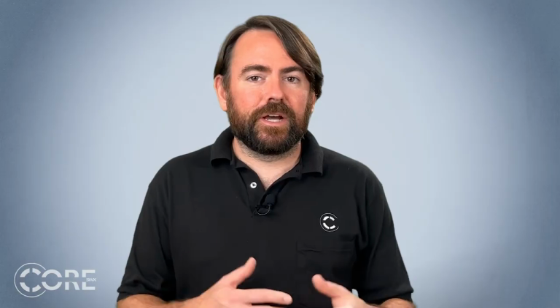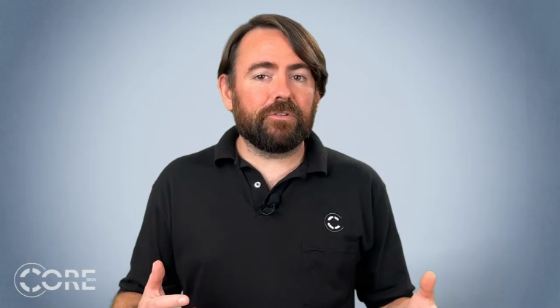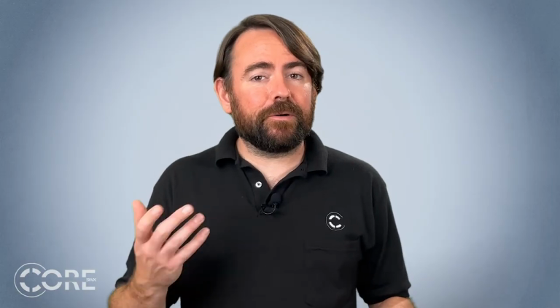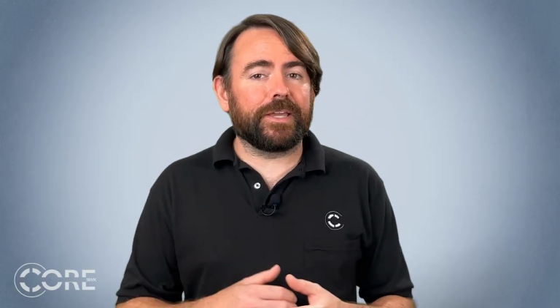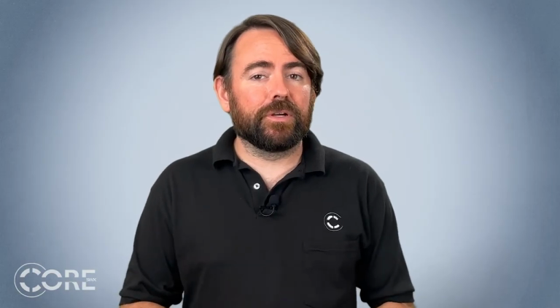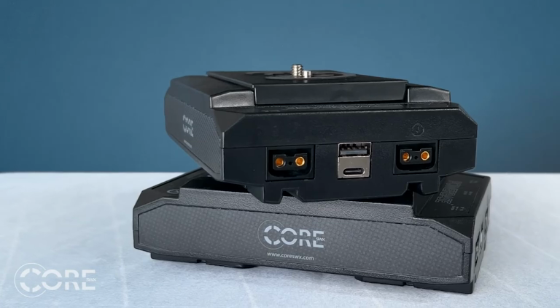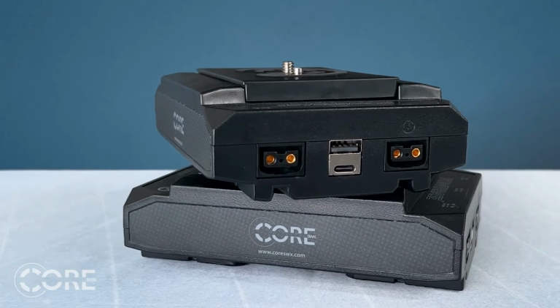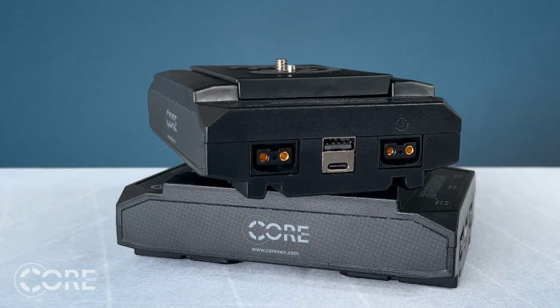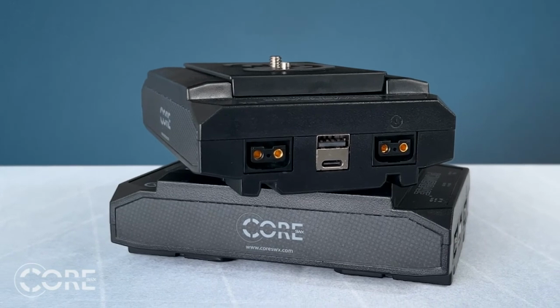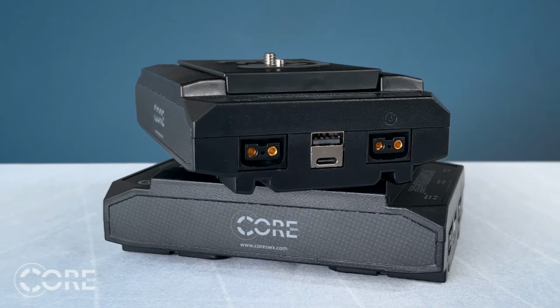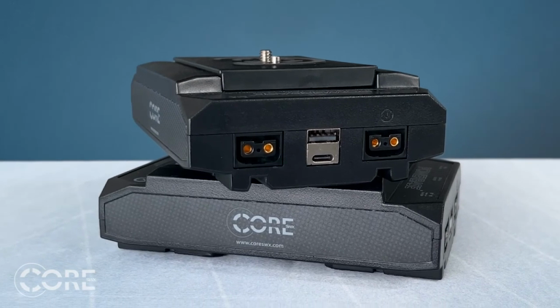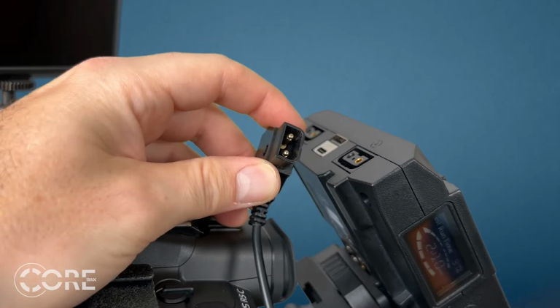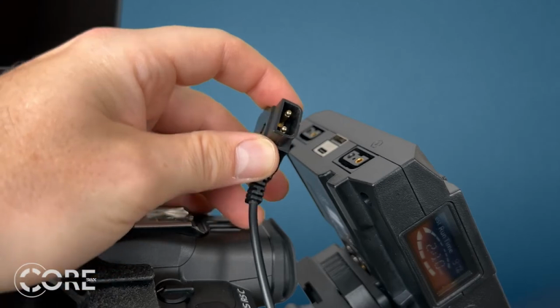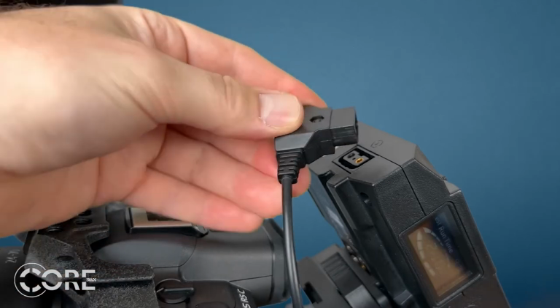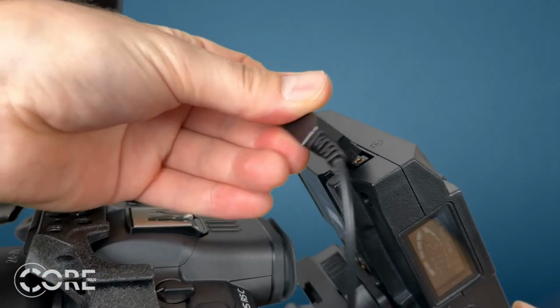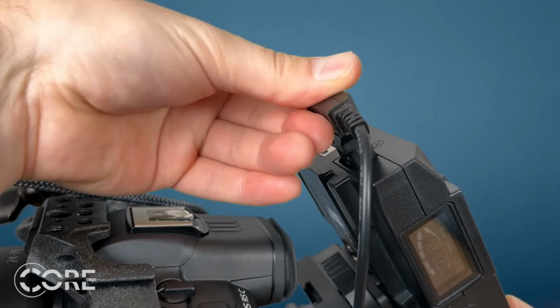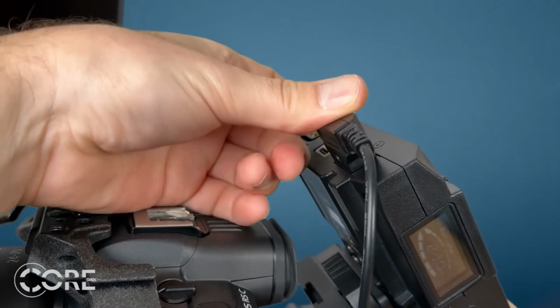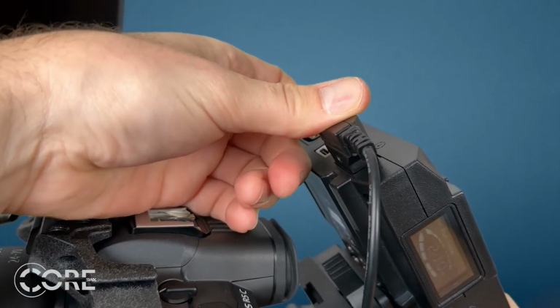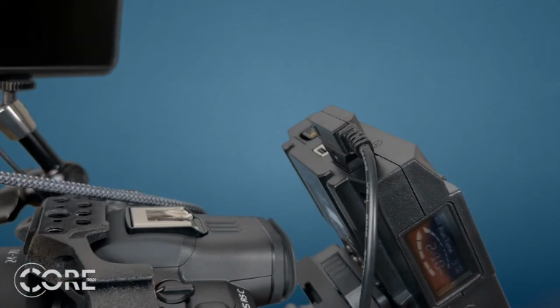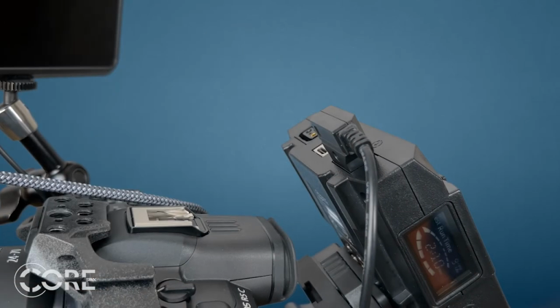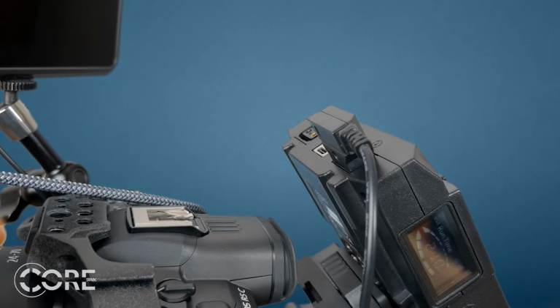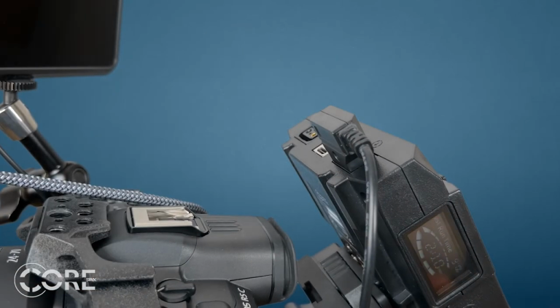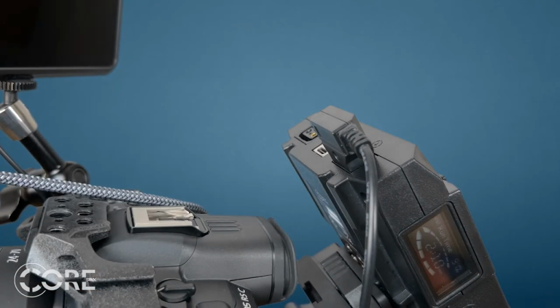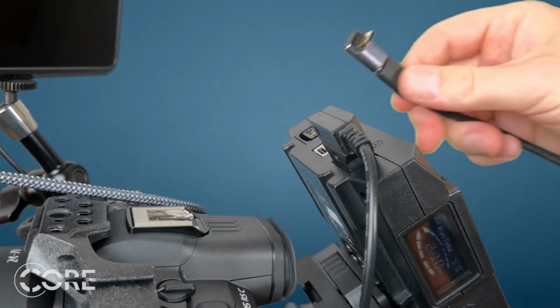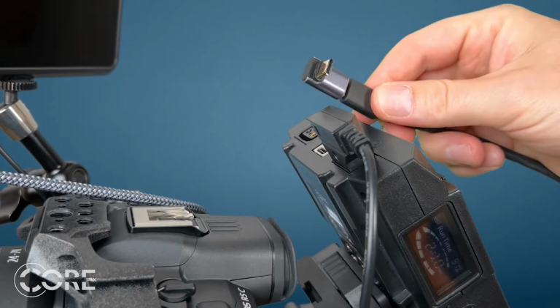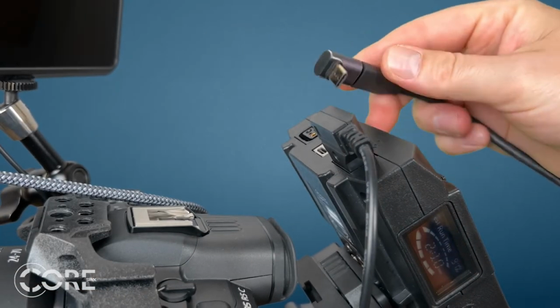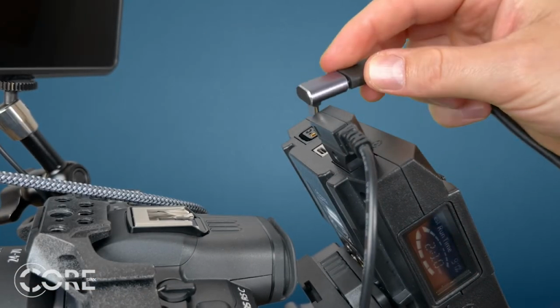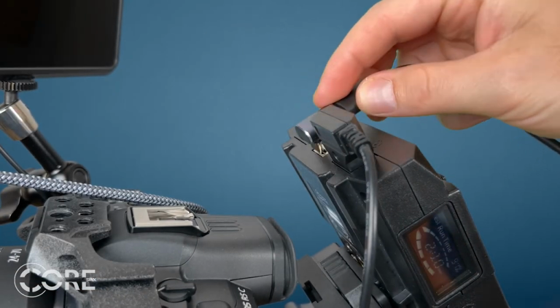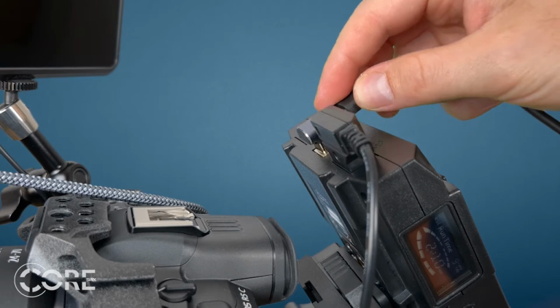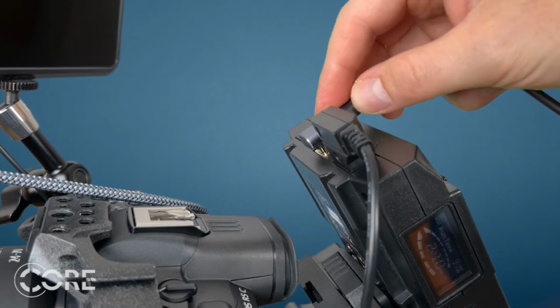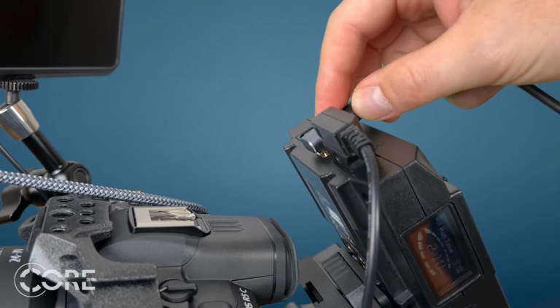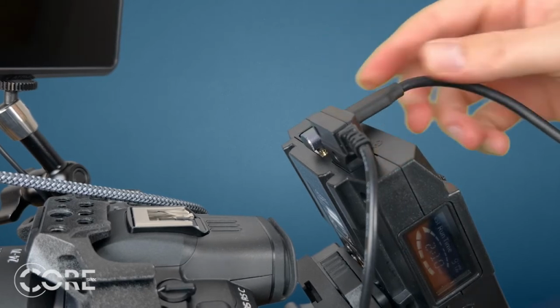Along with powering the camera, the Powerbase Edge Link comes equipped with two P-taps and a USB output. With these, you can power monitors, MDRs, wireless transmitters, and even your phone on set.